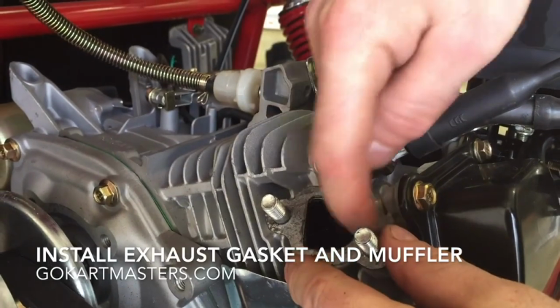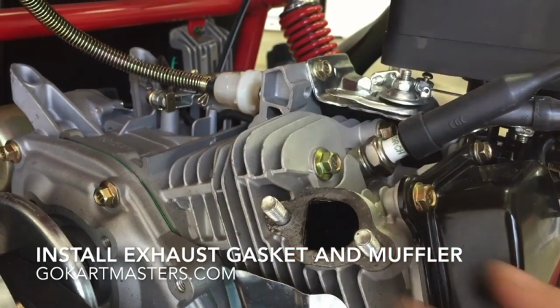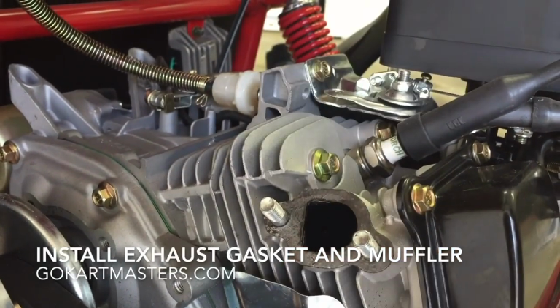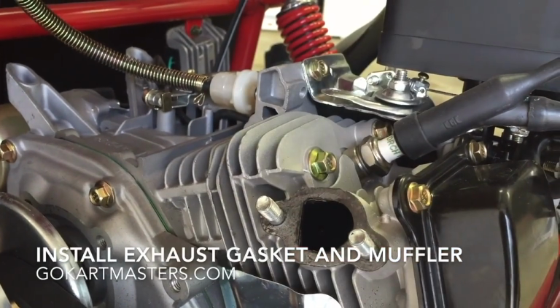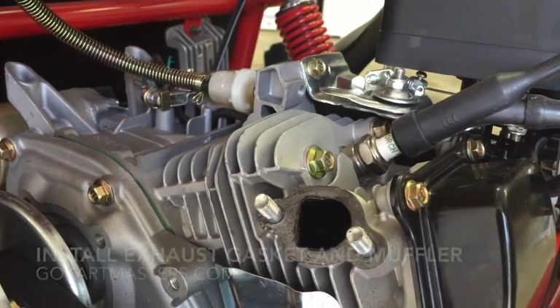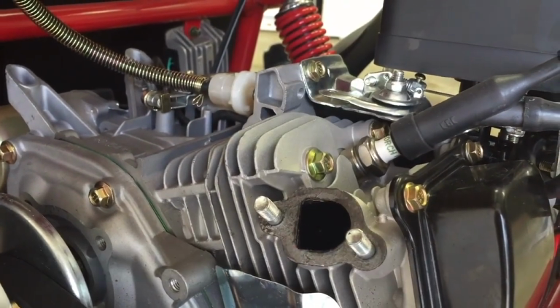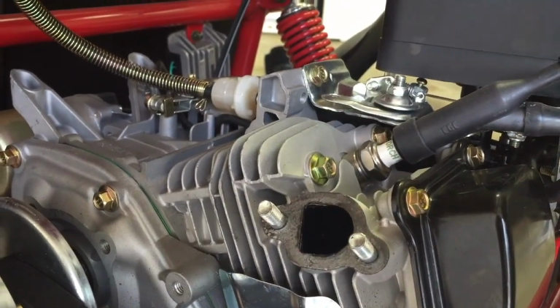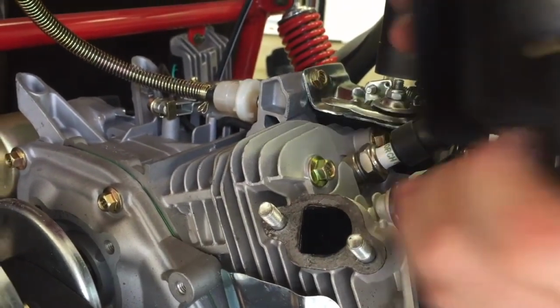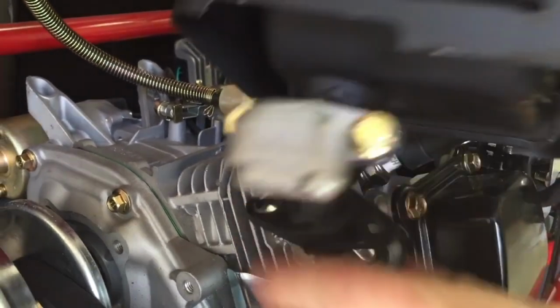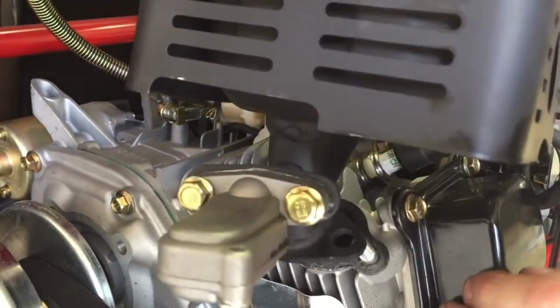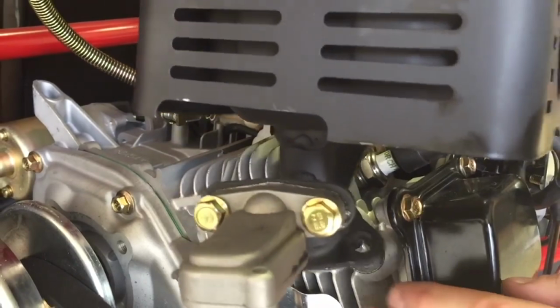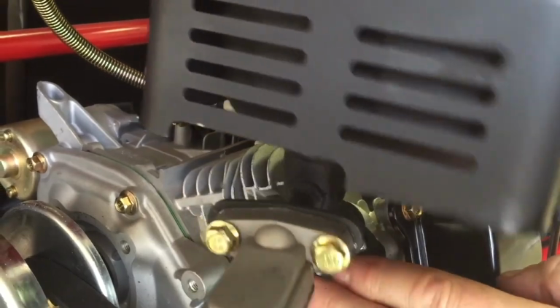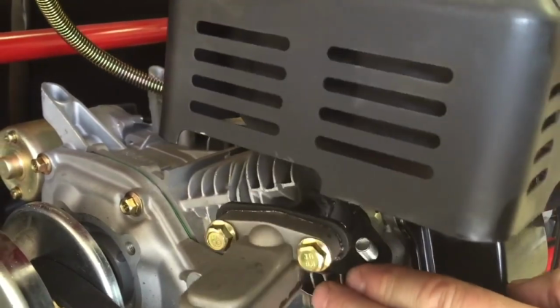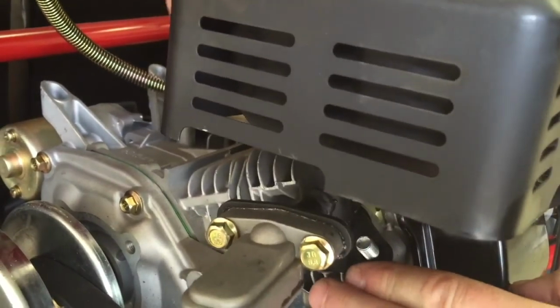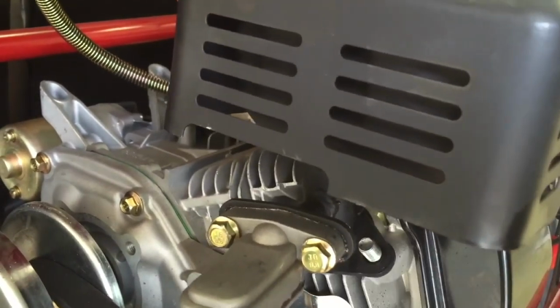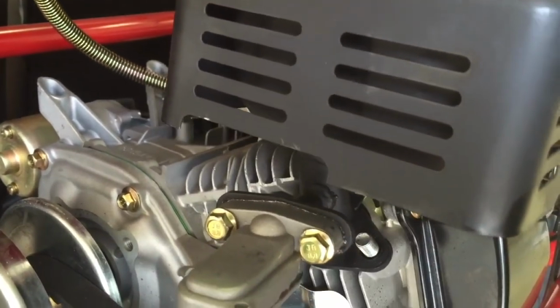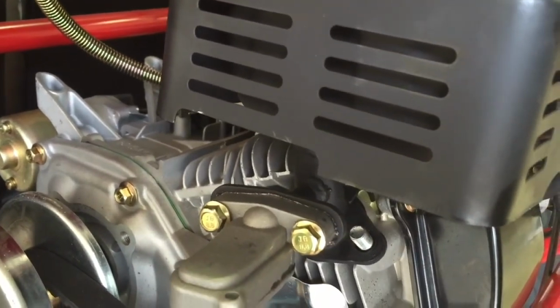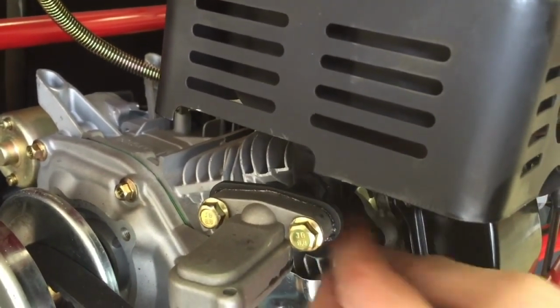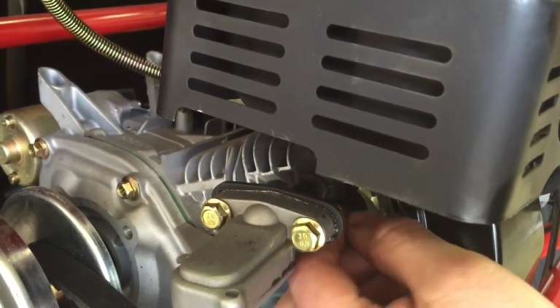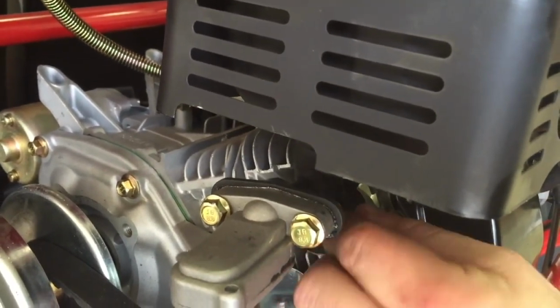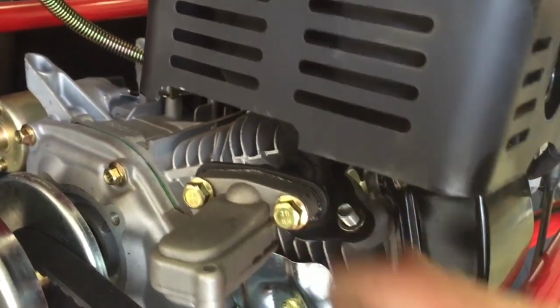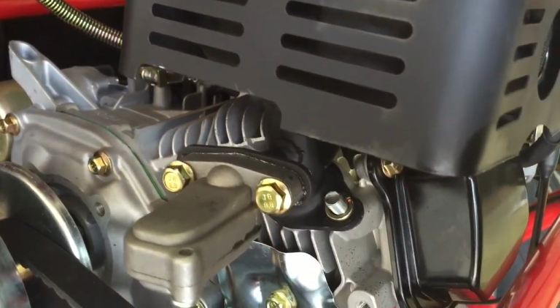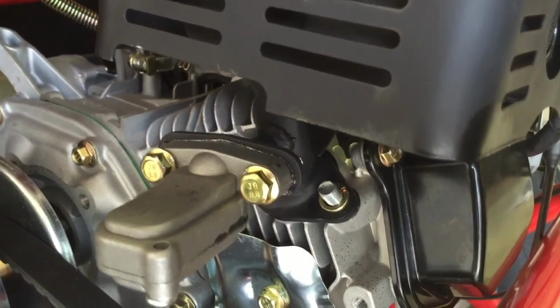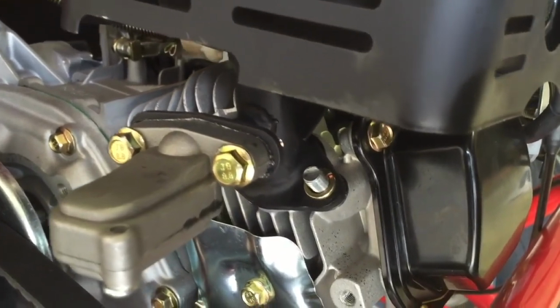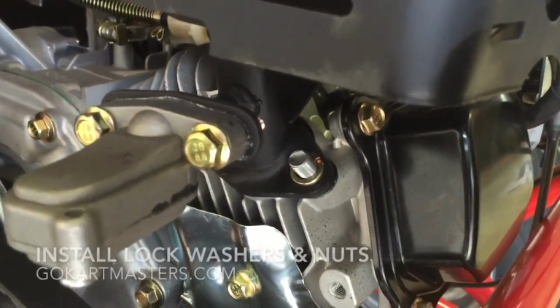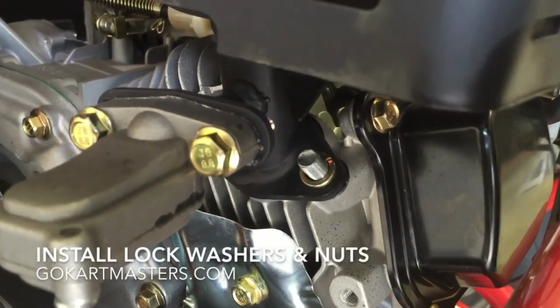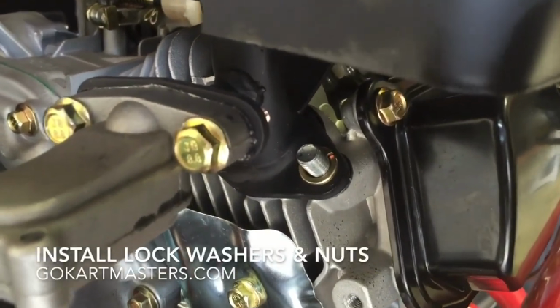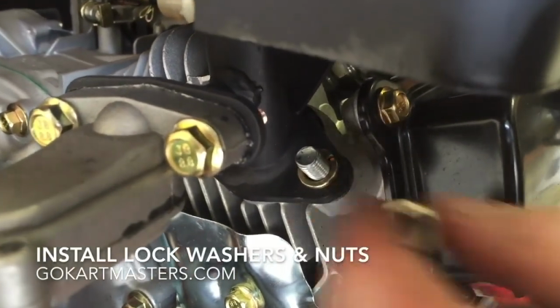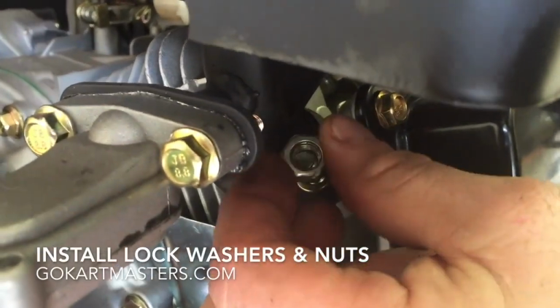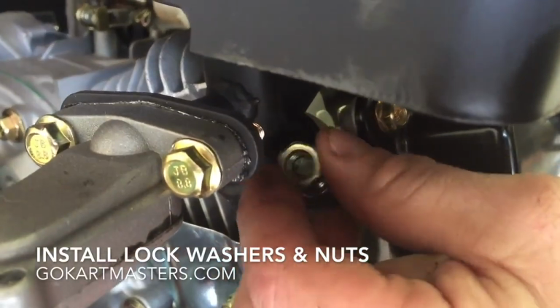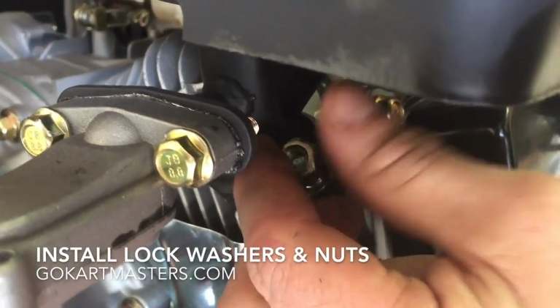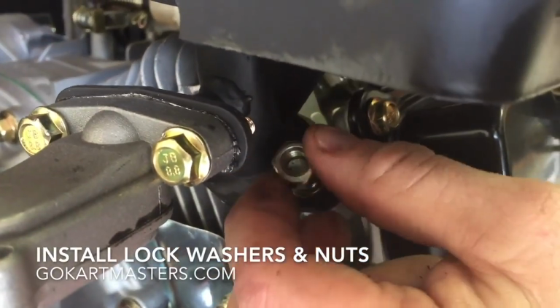Make sure that this D-shape lines up. Then gently place your muffler back over the studs. Then you can reinstall the nuts and tighten them back down with a 13mm wrench.